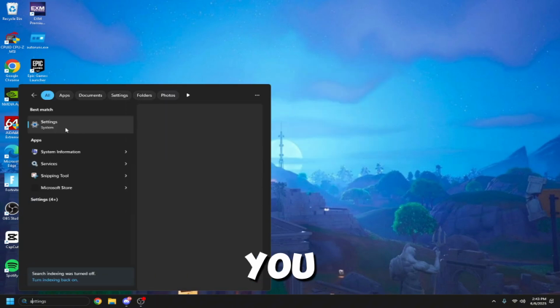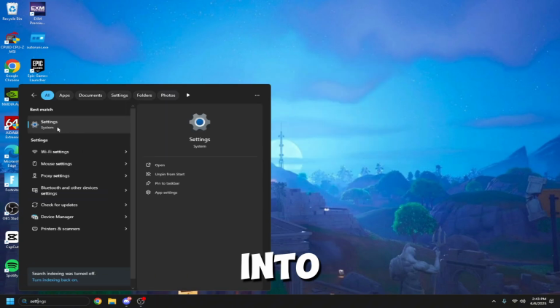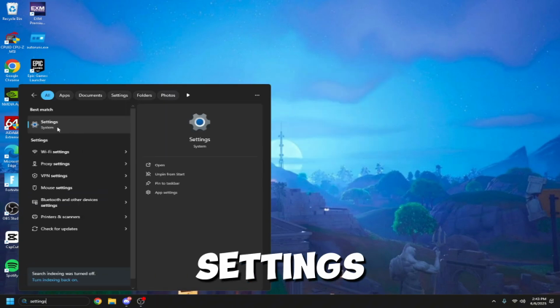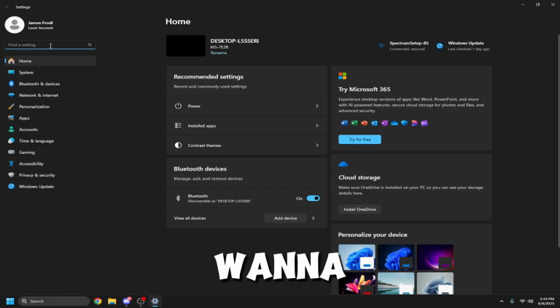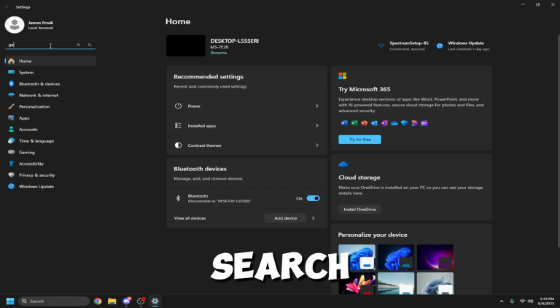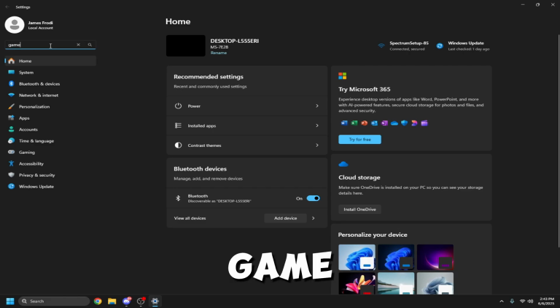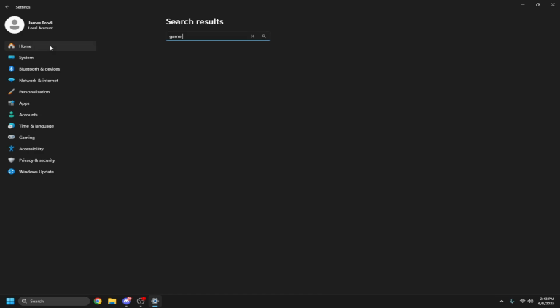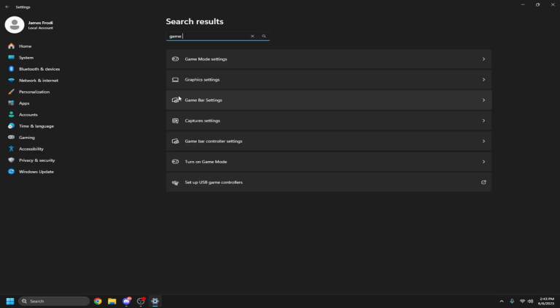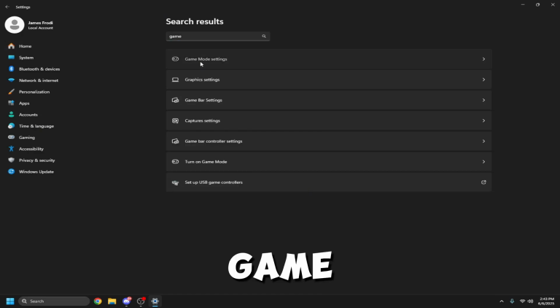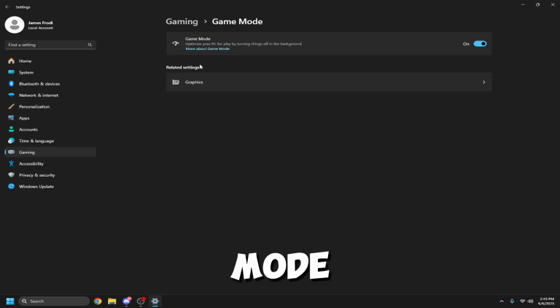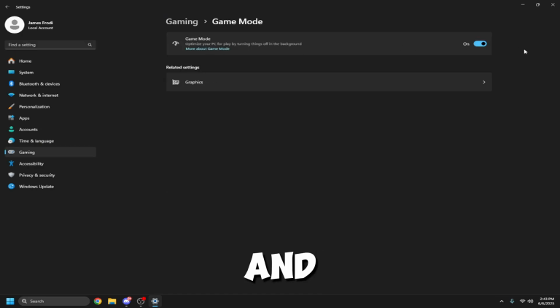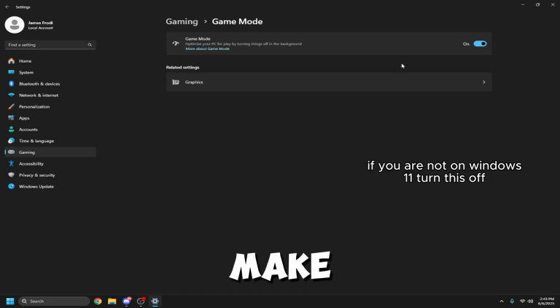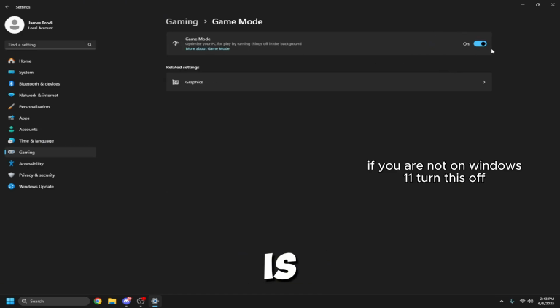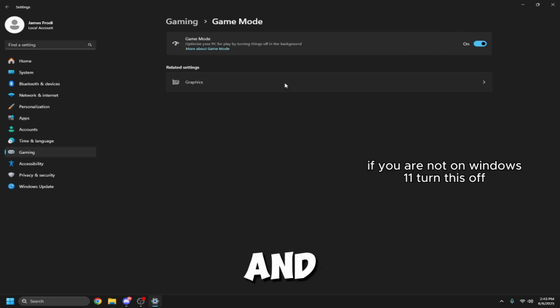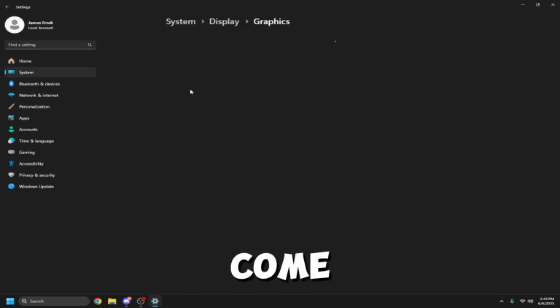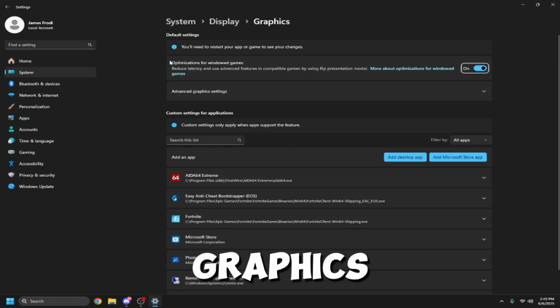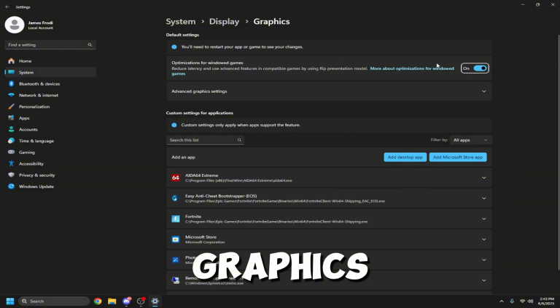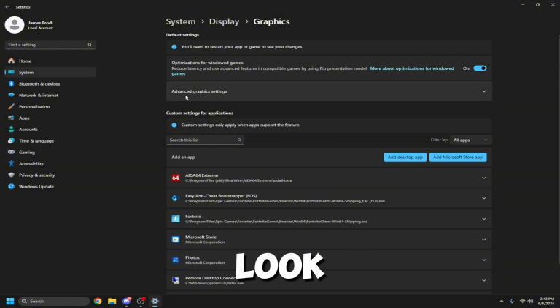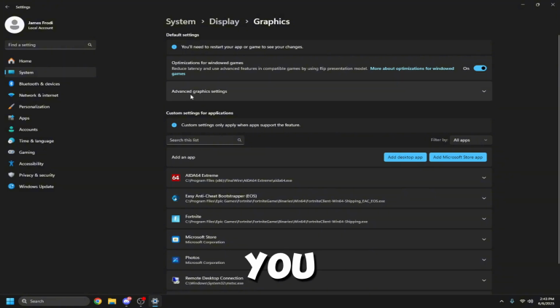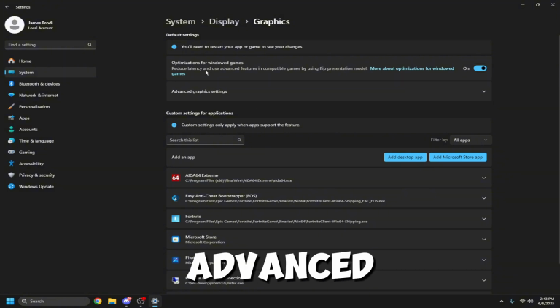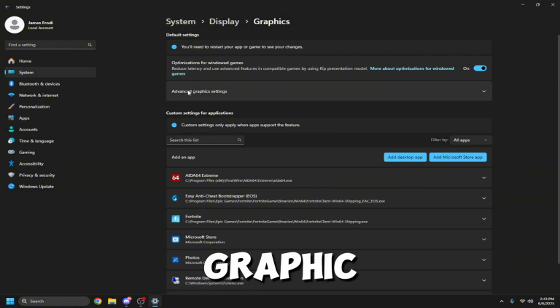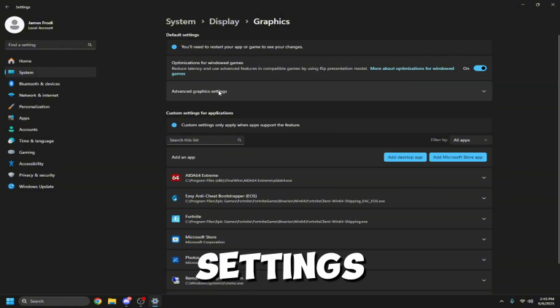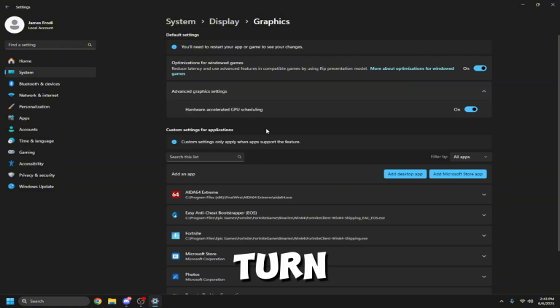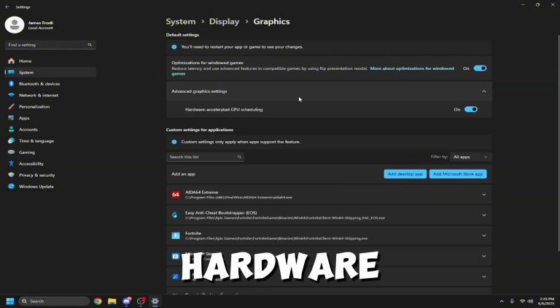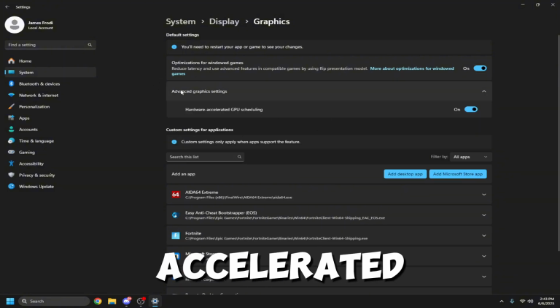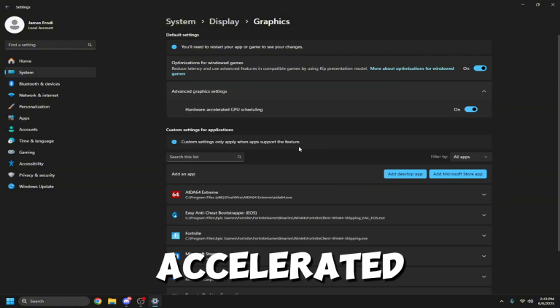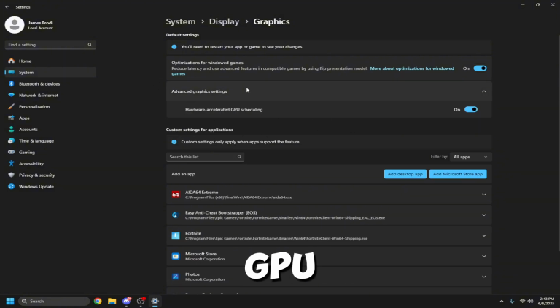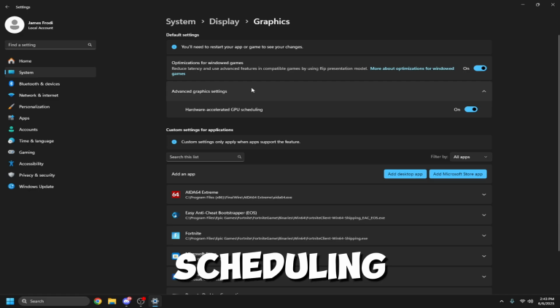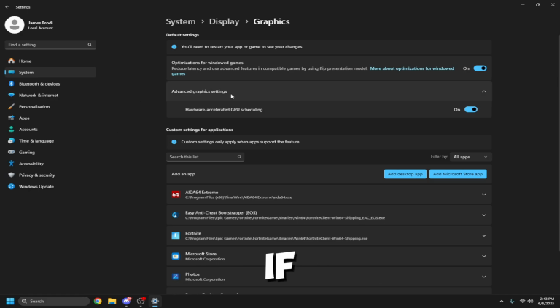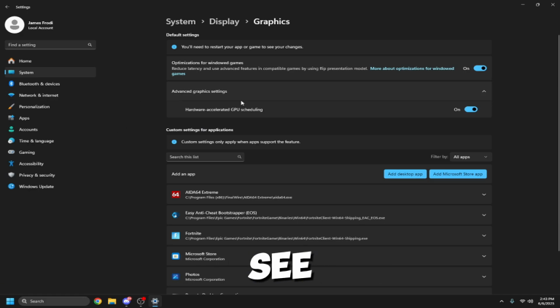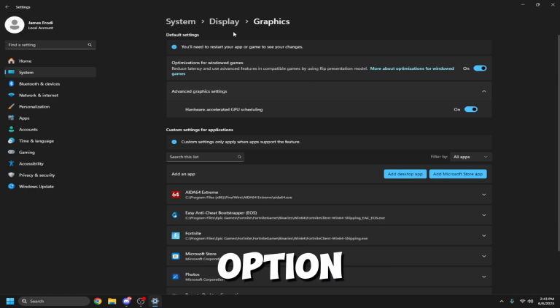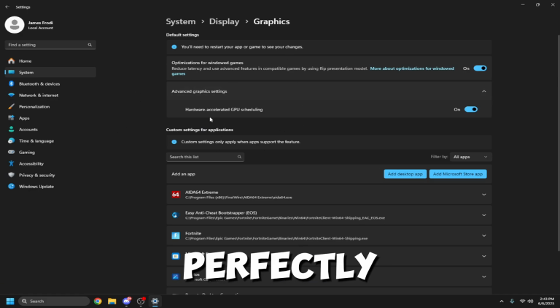Next, go into Settings and search 'Game Mode Settings' — make sure Game Mode is on. Then go into Graphics and scroll down to Advanced Graphics Settings. Make sure you turn on Hardware Accelerated GPU Scheduler. If you don't see this option, that's fine — it just means your system doesn't support it.